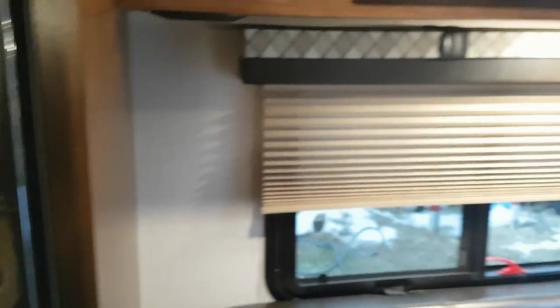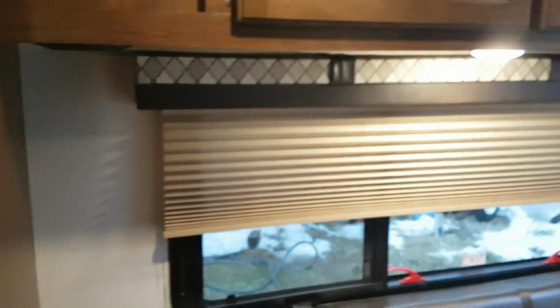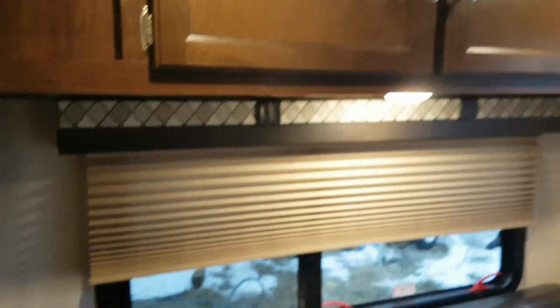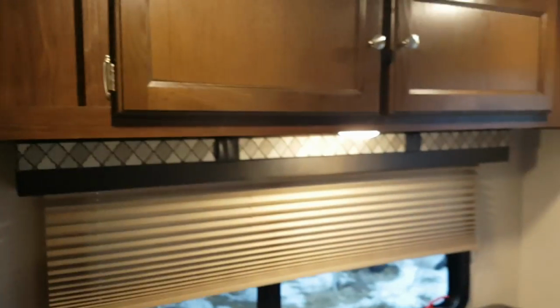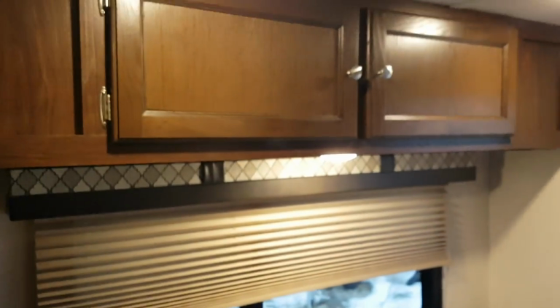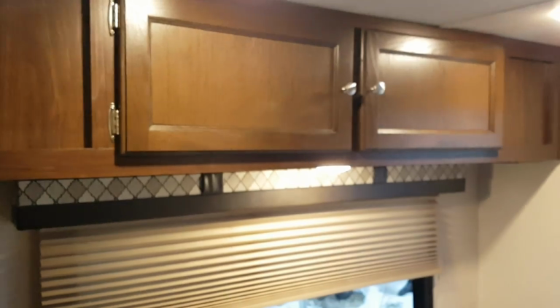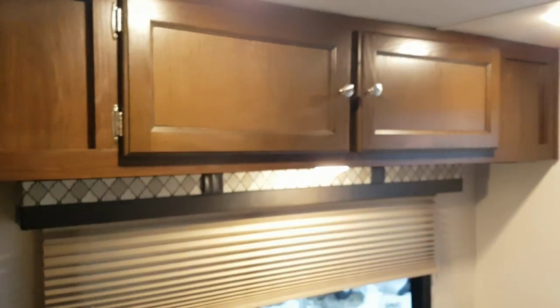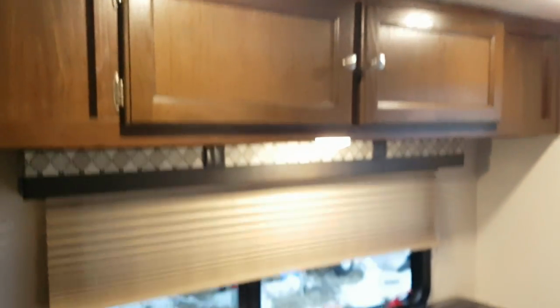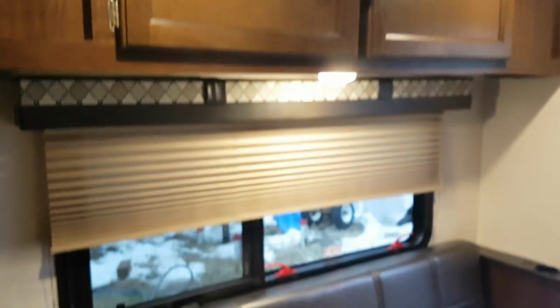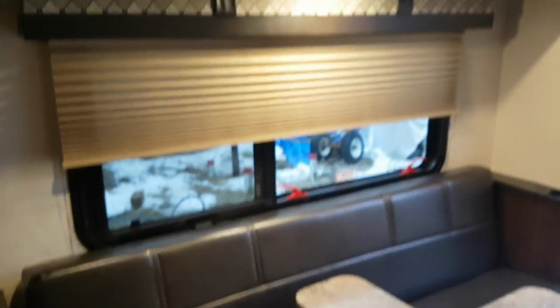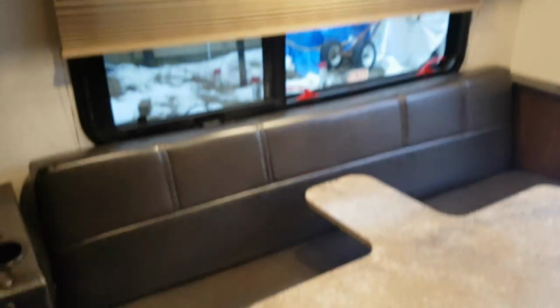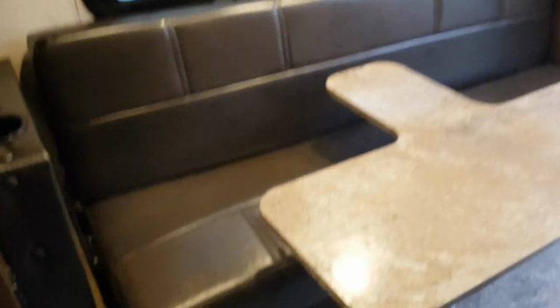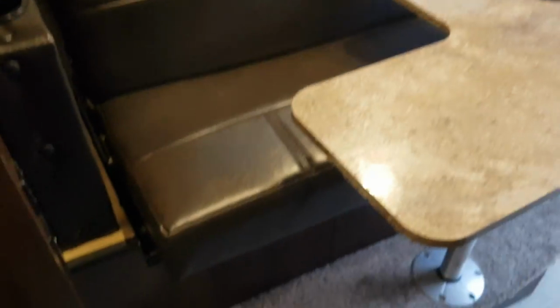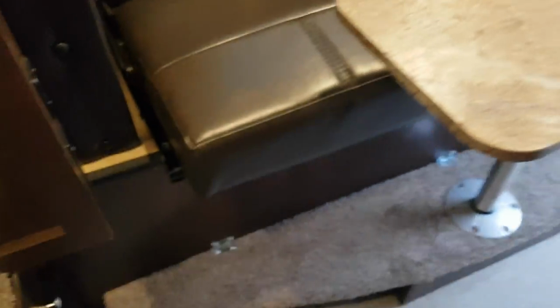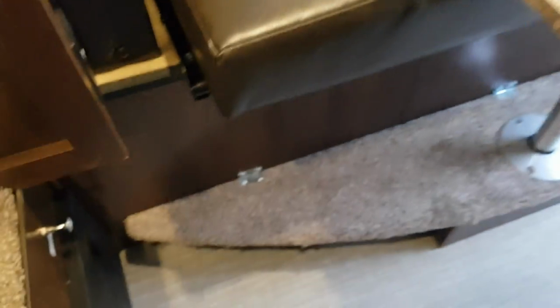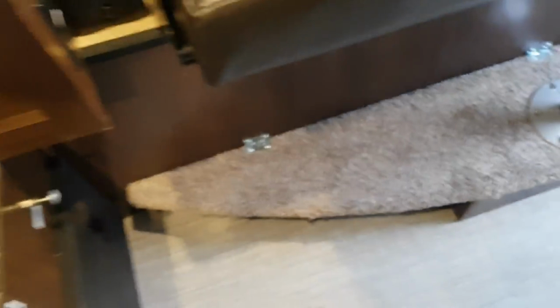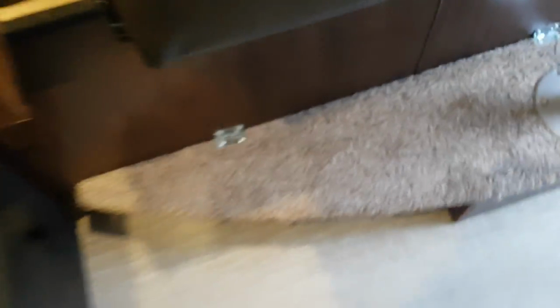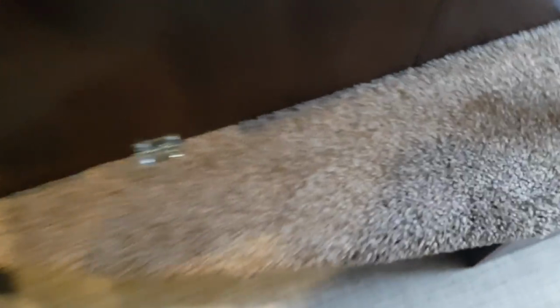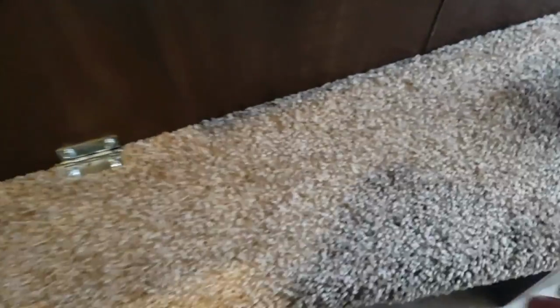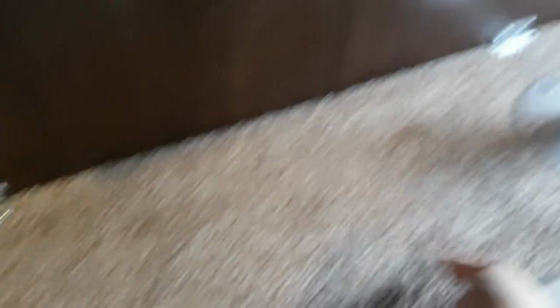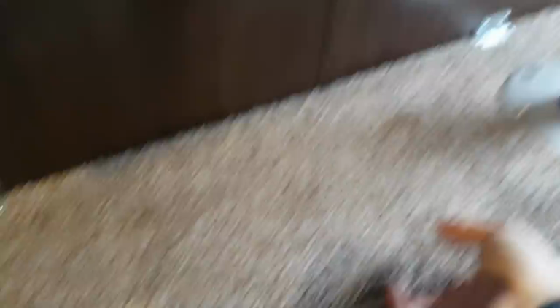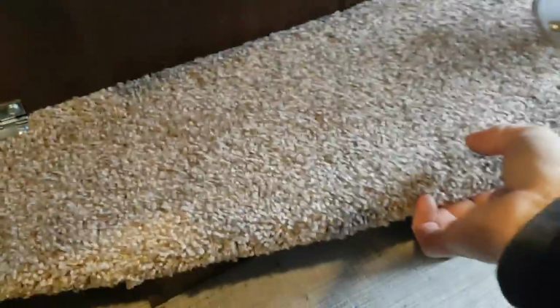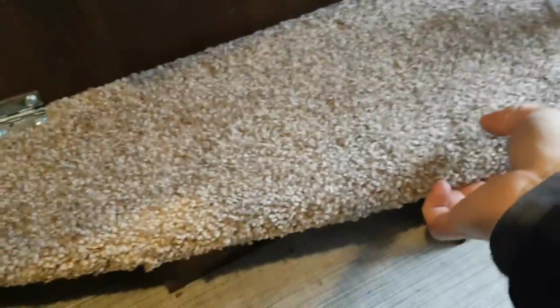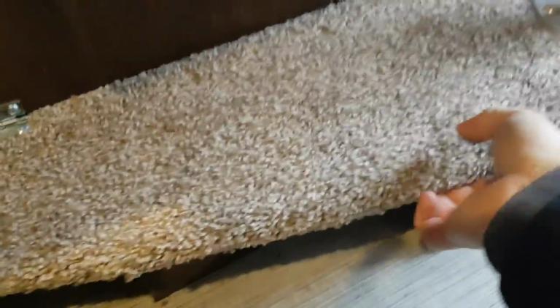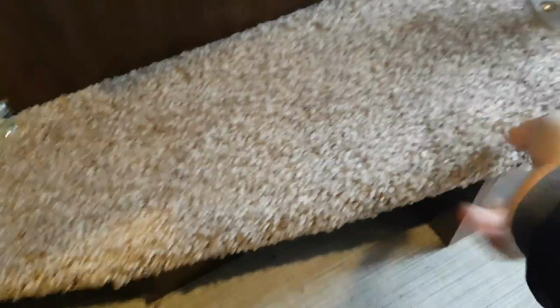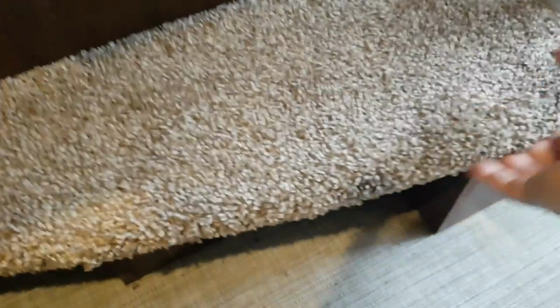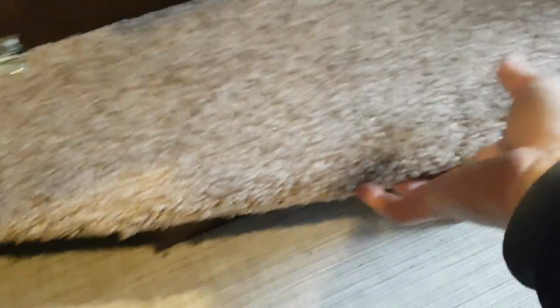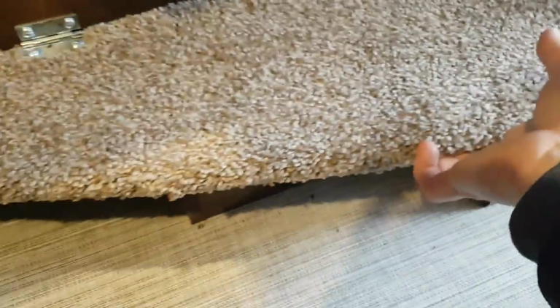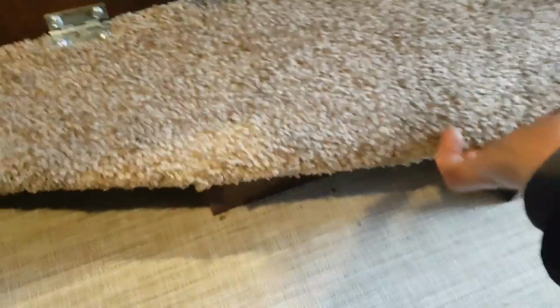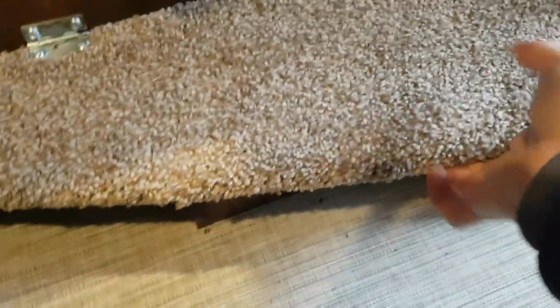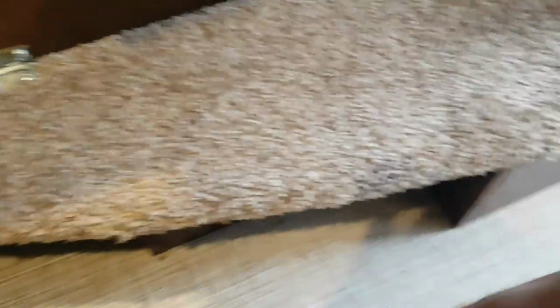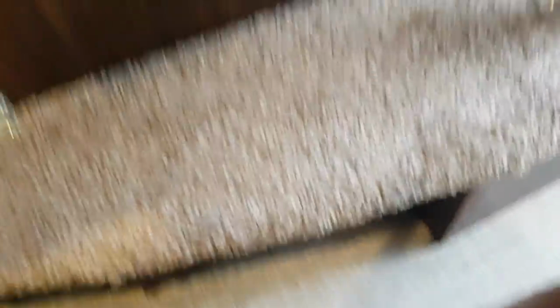There are overhead cabinets above the dinette, and storage underneath where the table connects. When you don't have the table in, you can lift it up and access that storage.